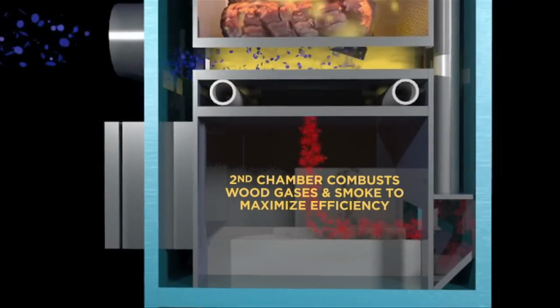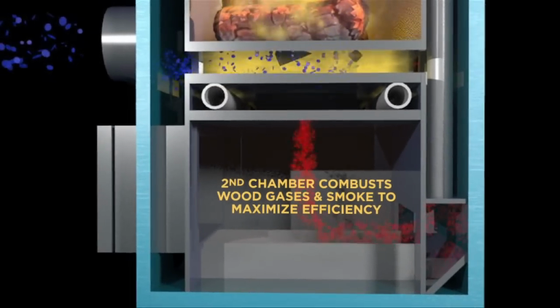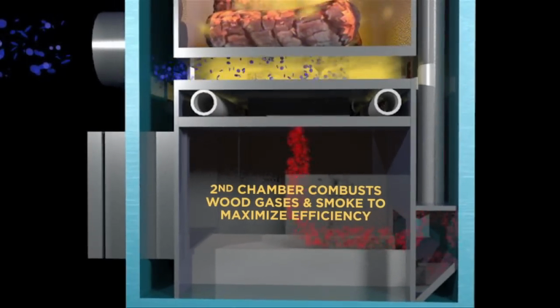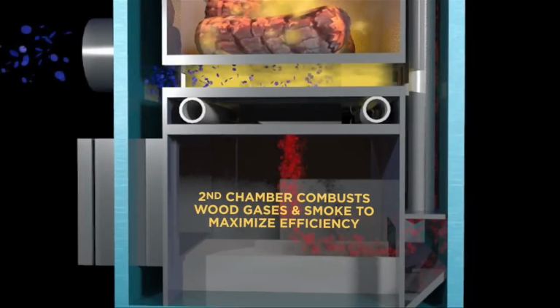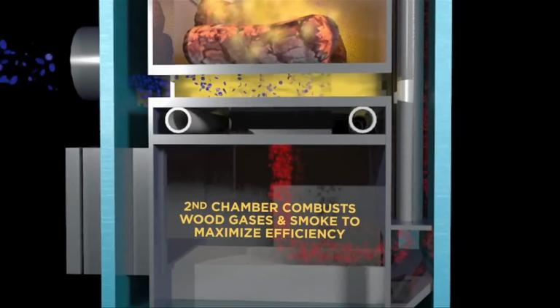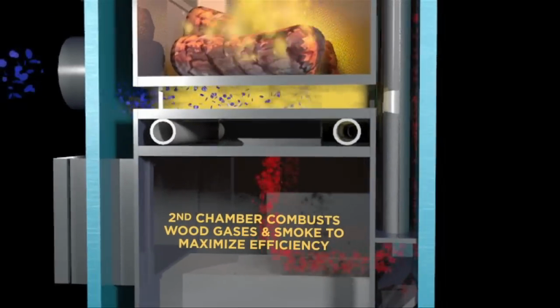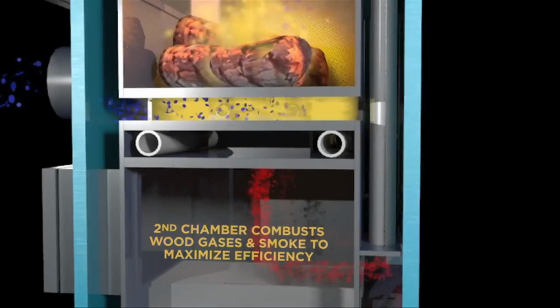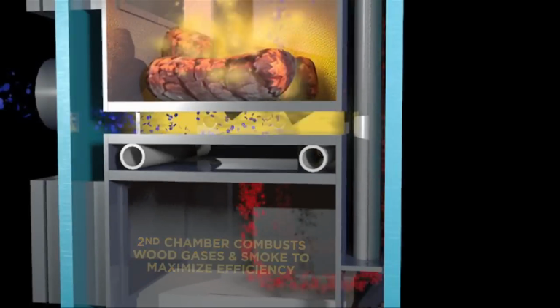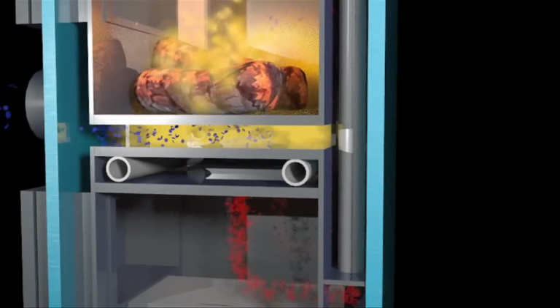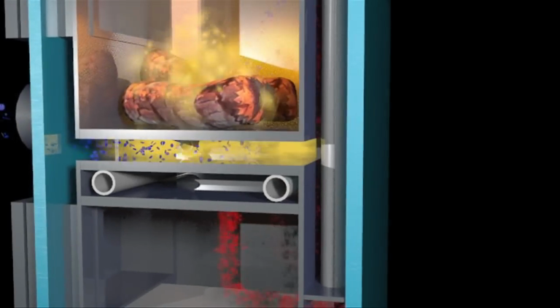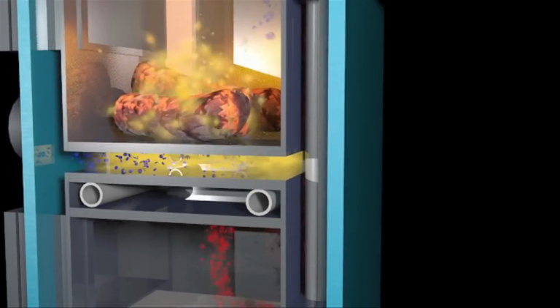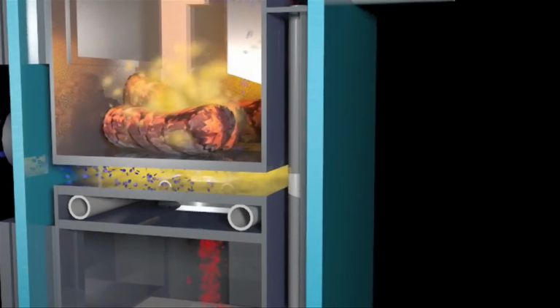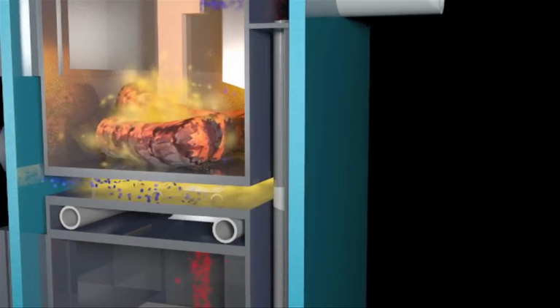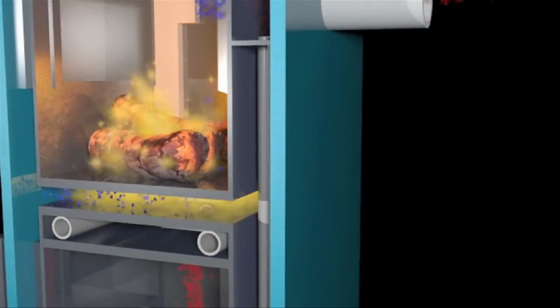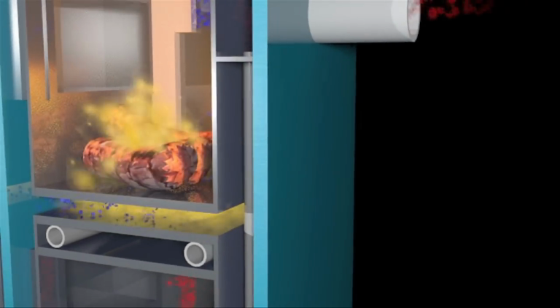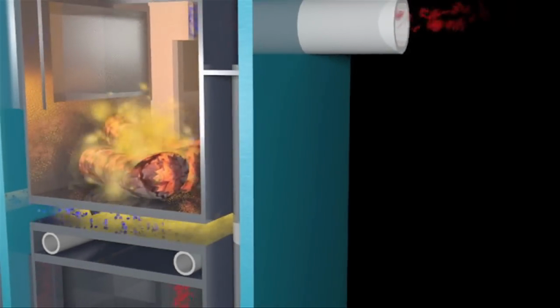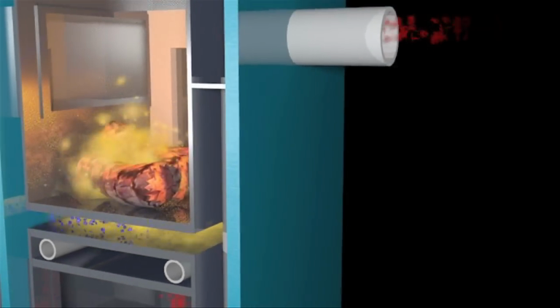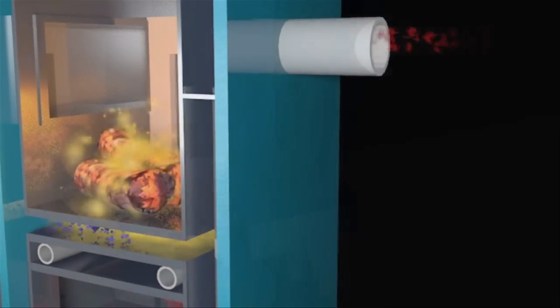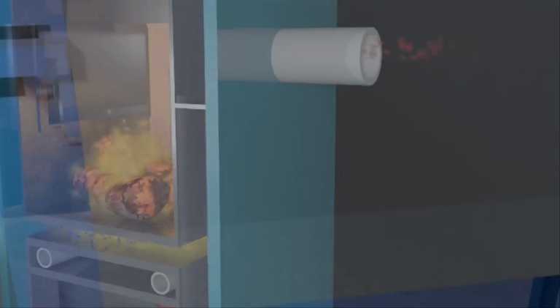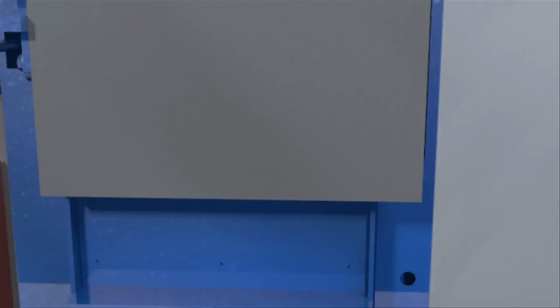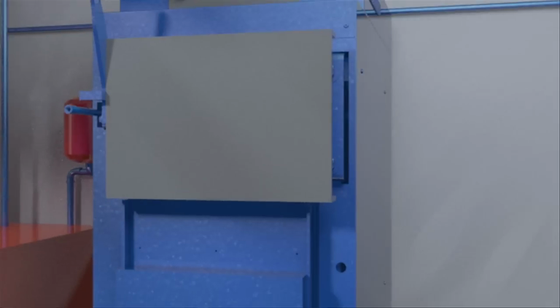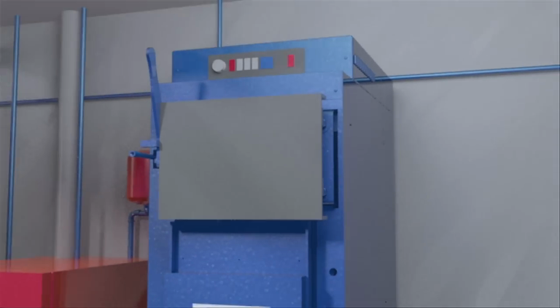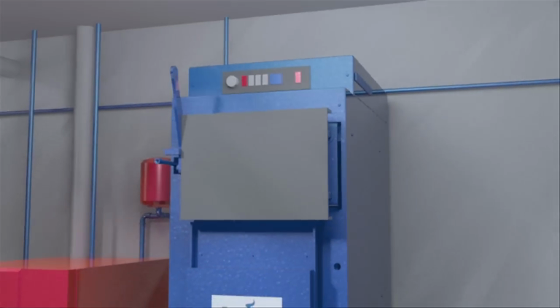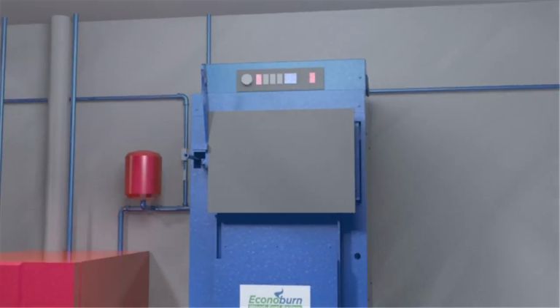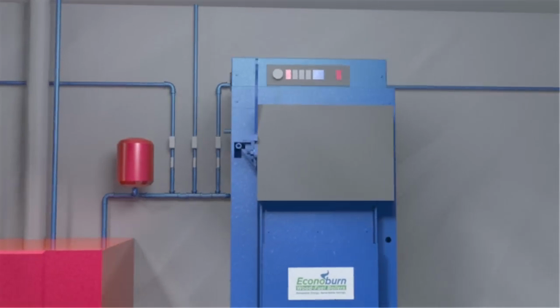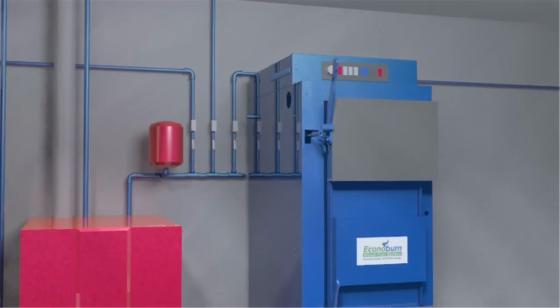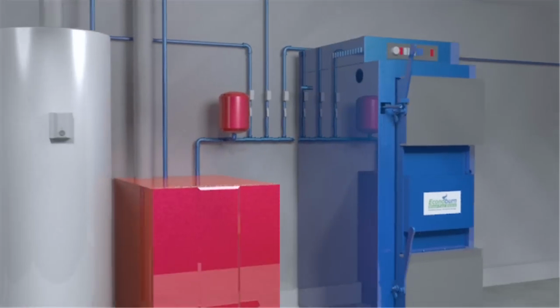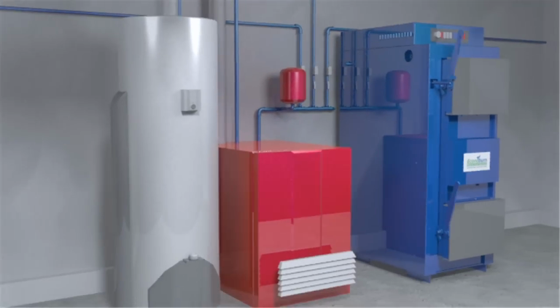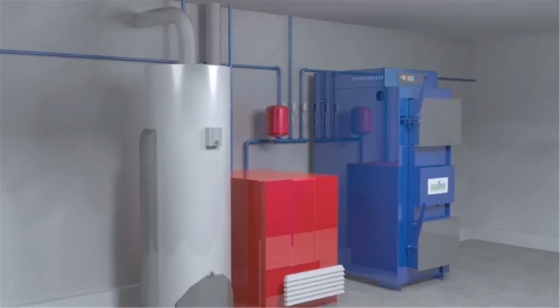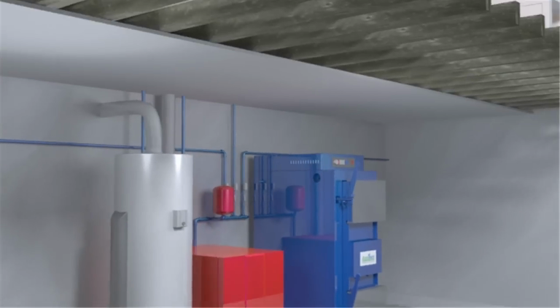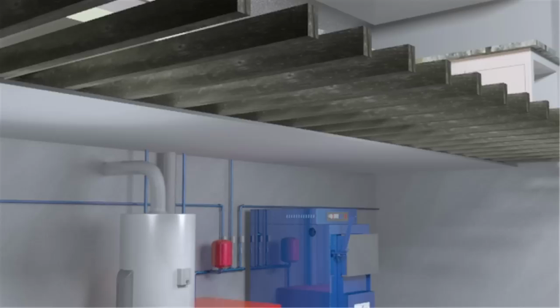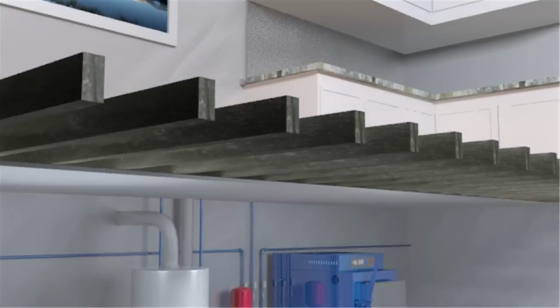They're burned so completely, there's almost no ash or residue. The extra energy created is then transferred to Conoburn's heat exchanger, enabling you to heat your home or business more effectively and less expensively.